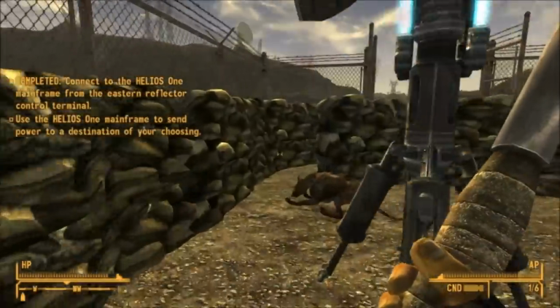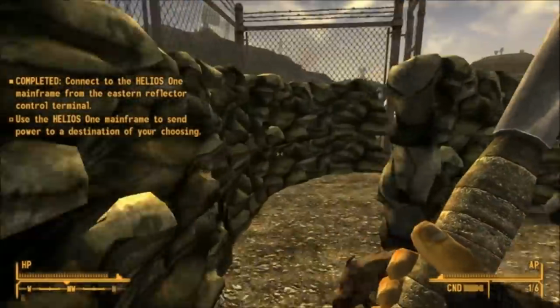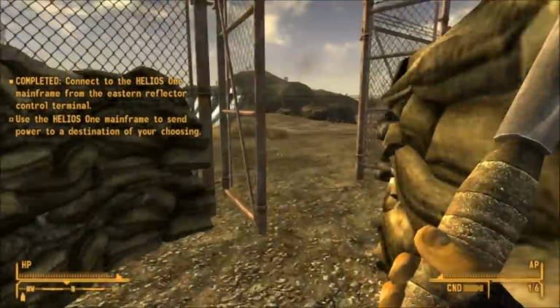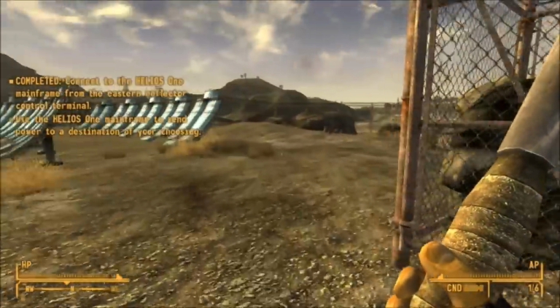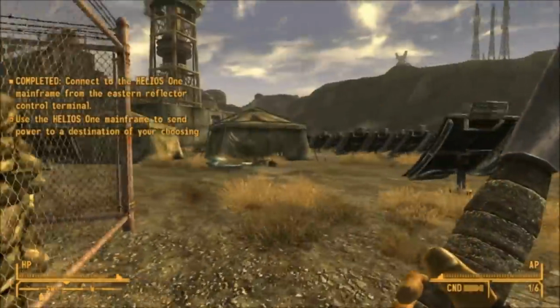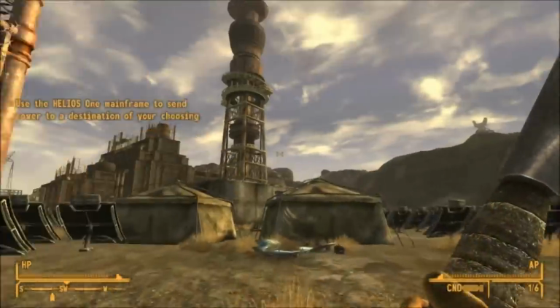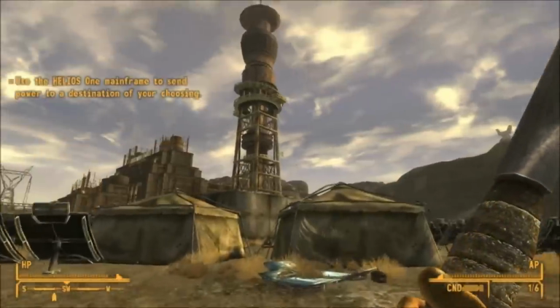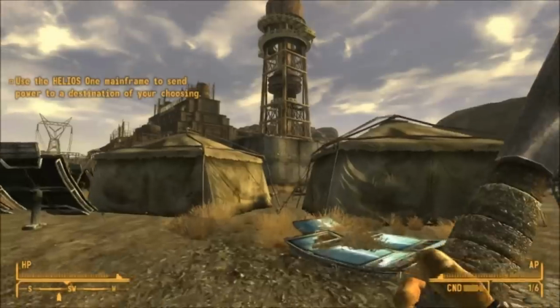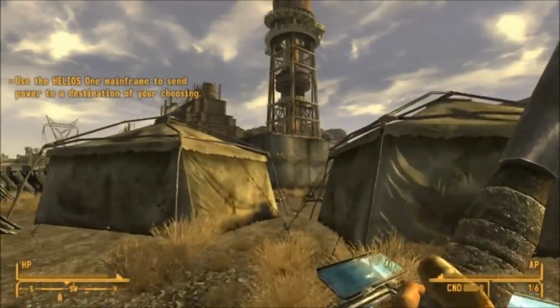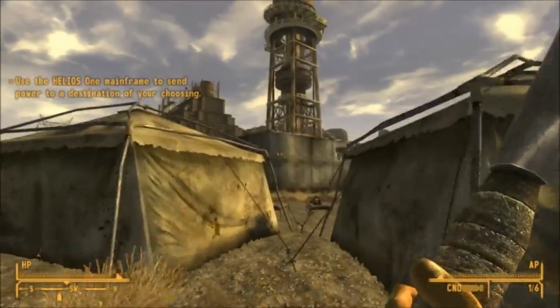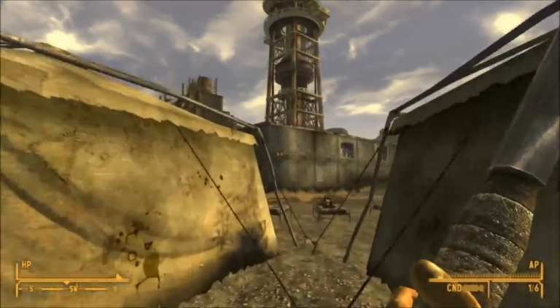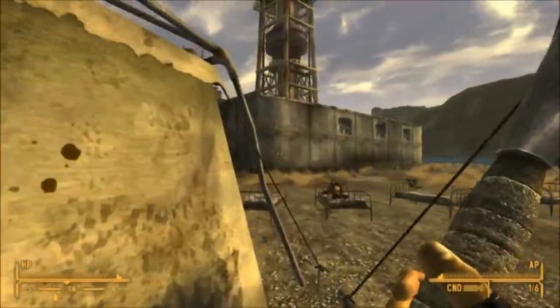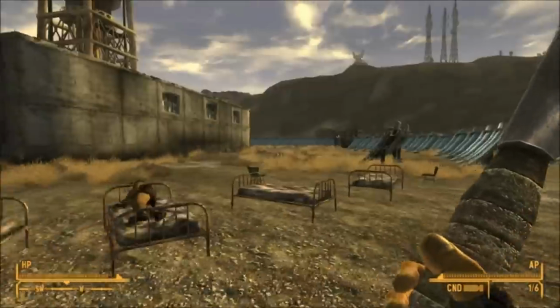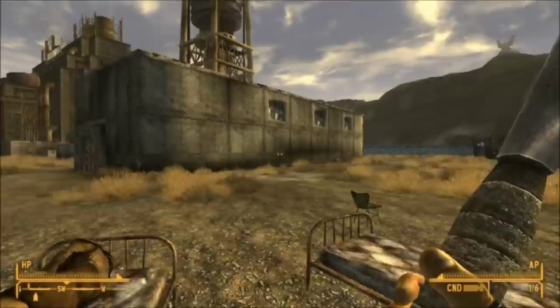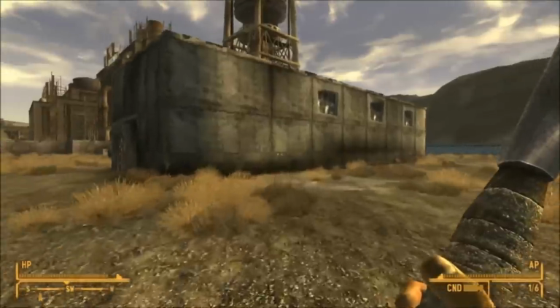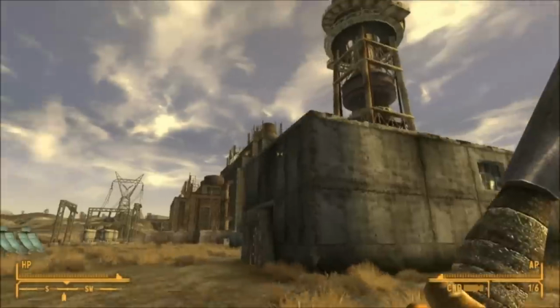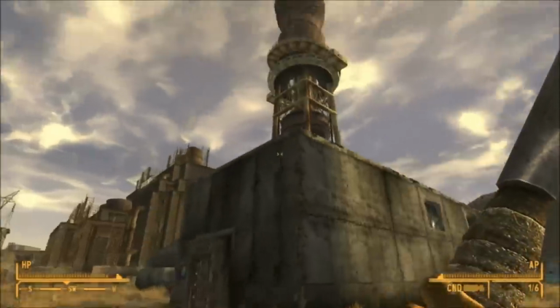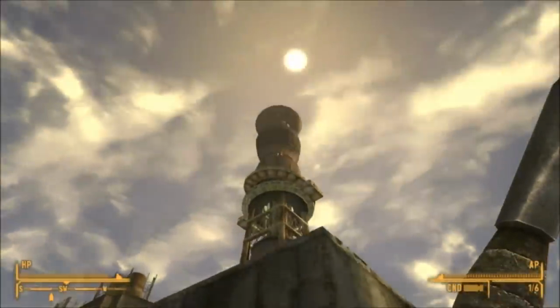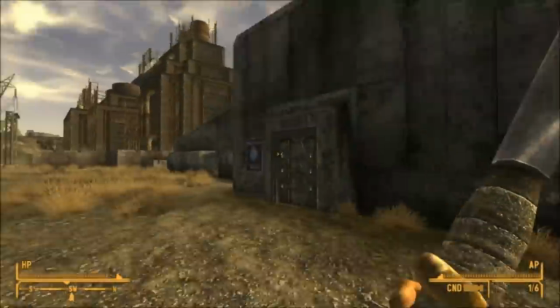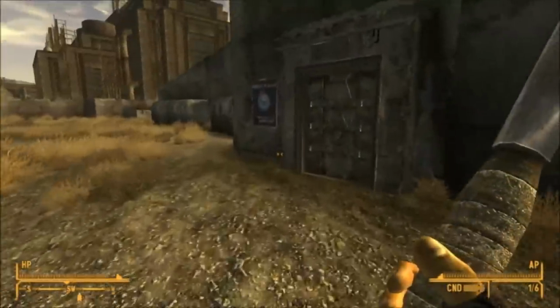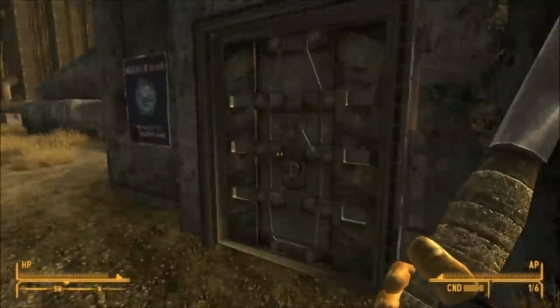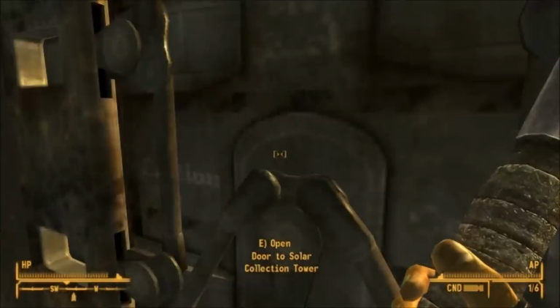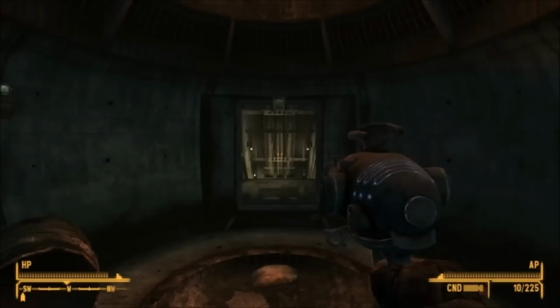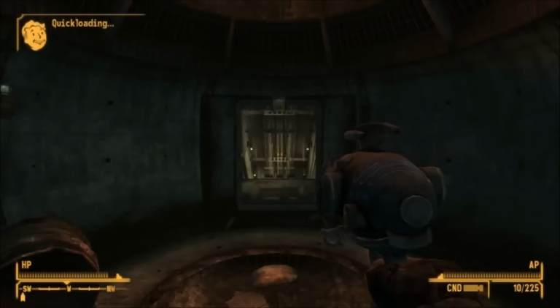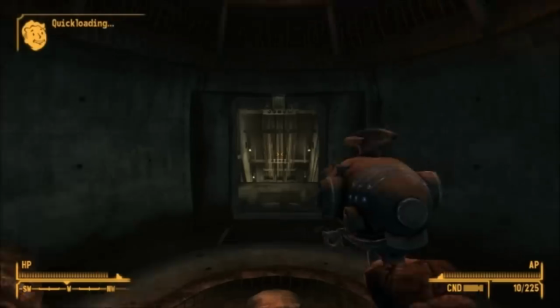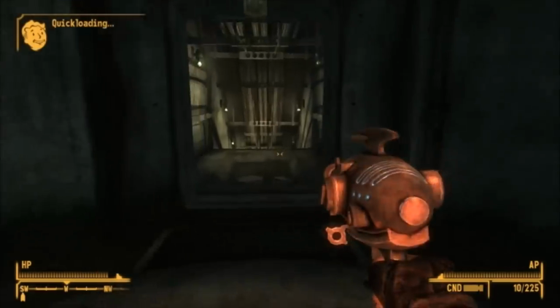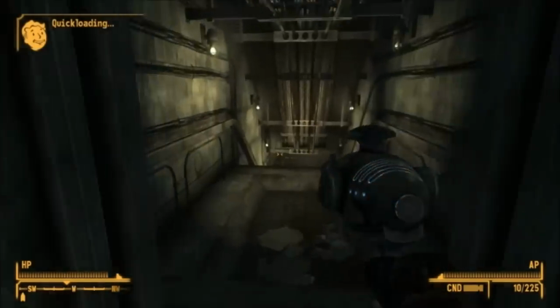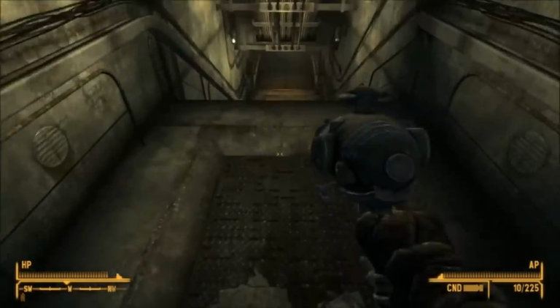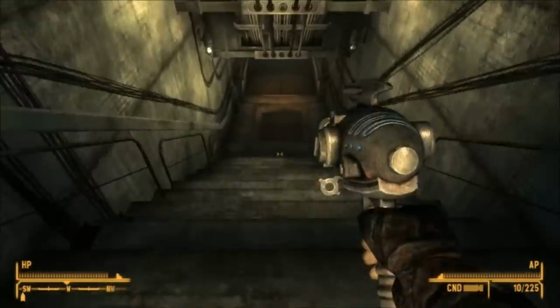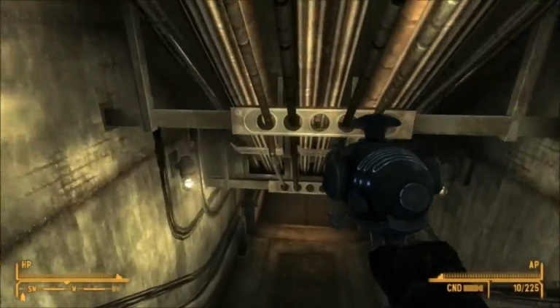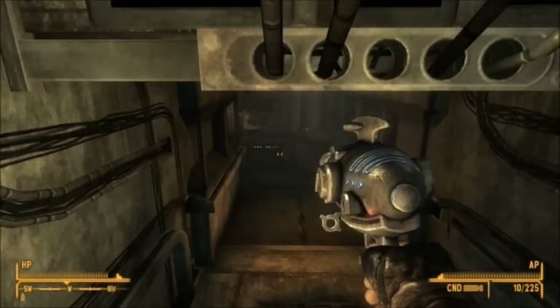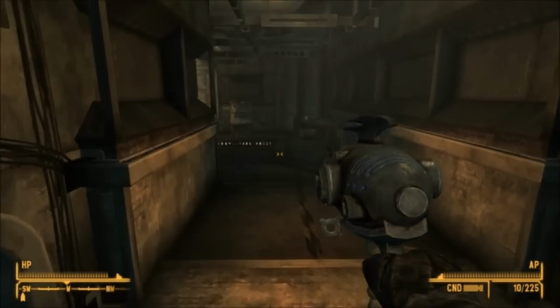Once both terminals have been activated, you can enter the large tower in the center. Be careful because there are lots of turrets and robots inside.